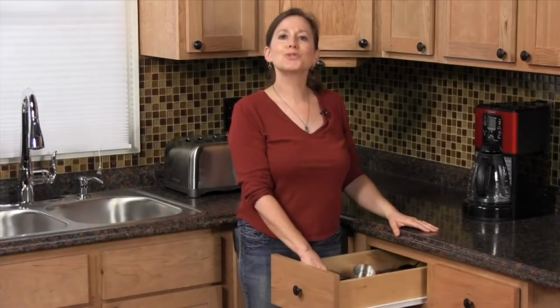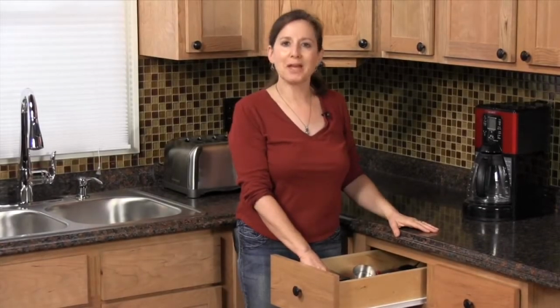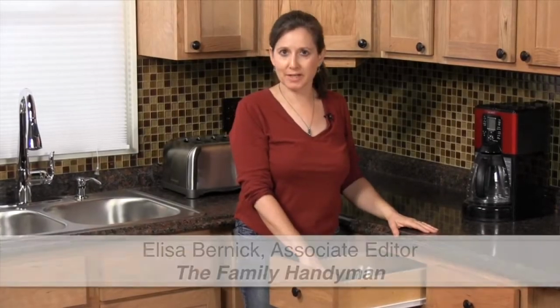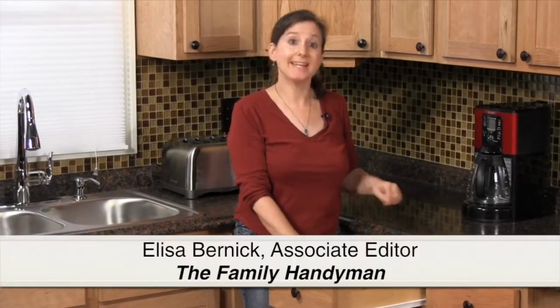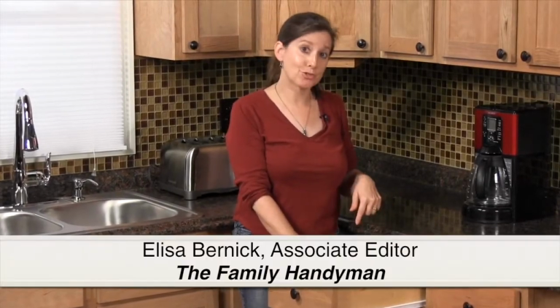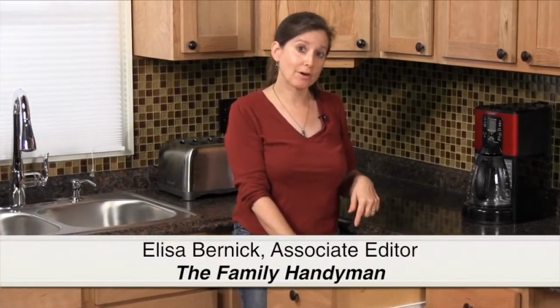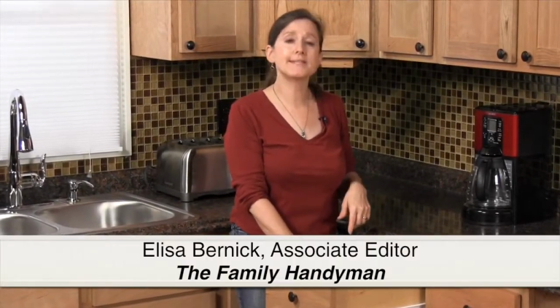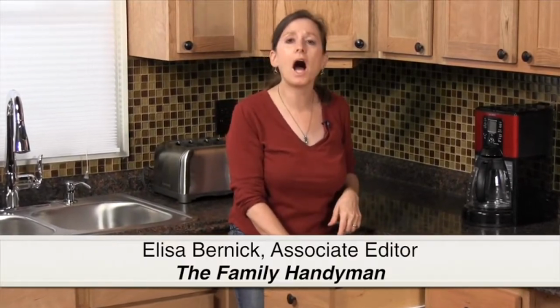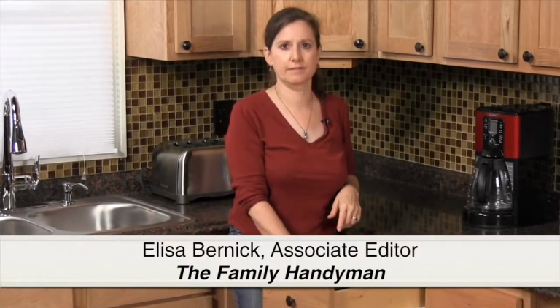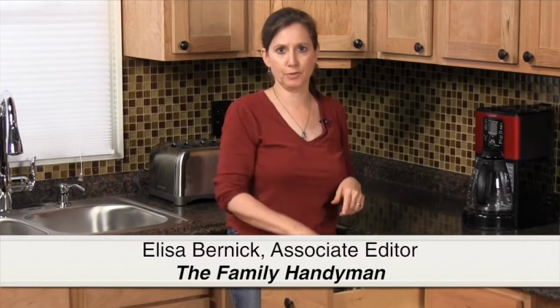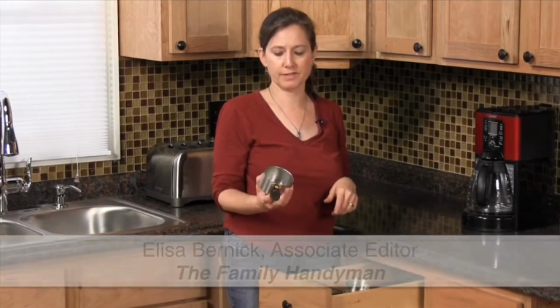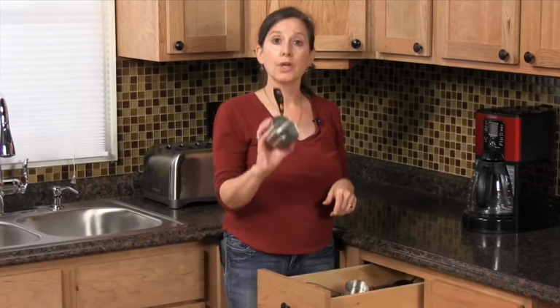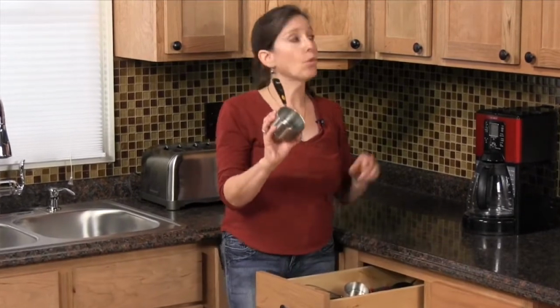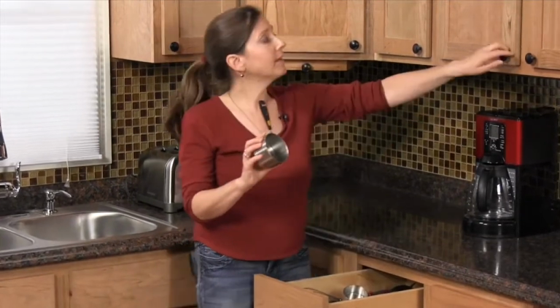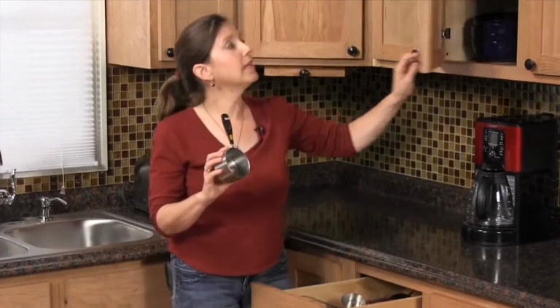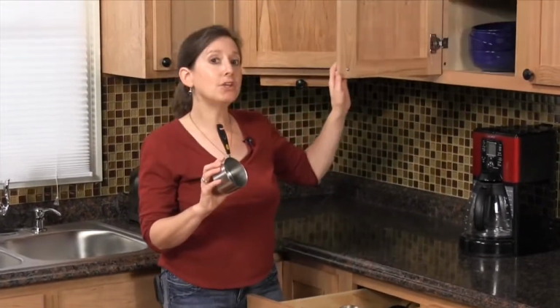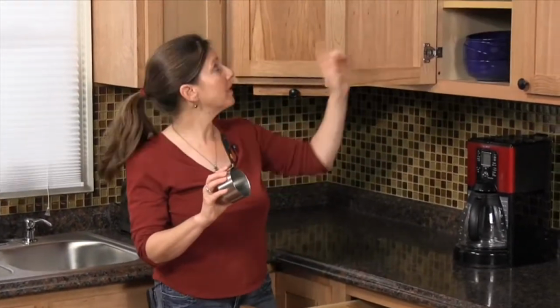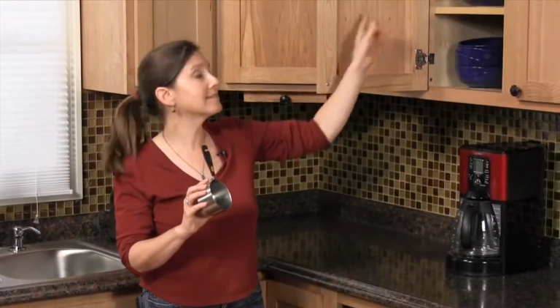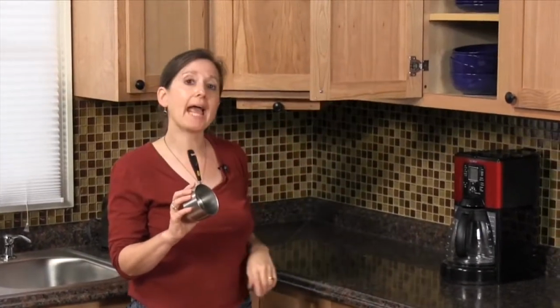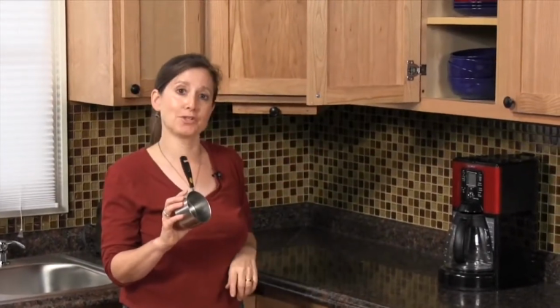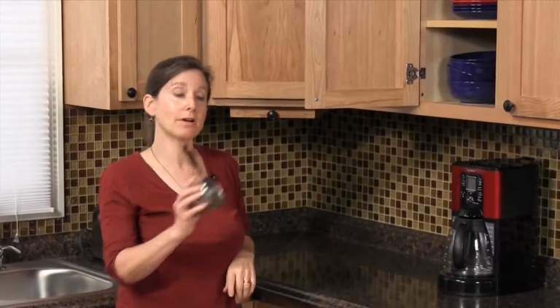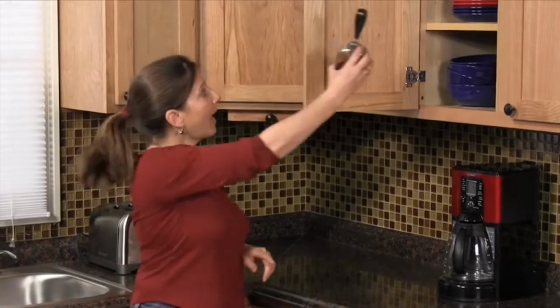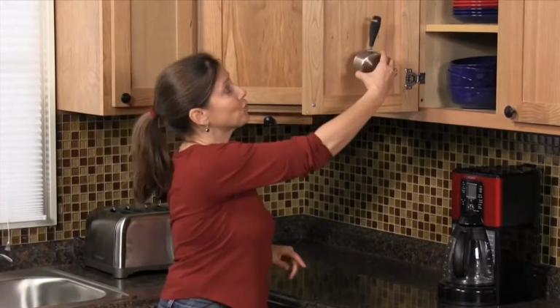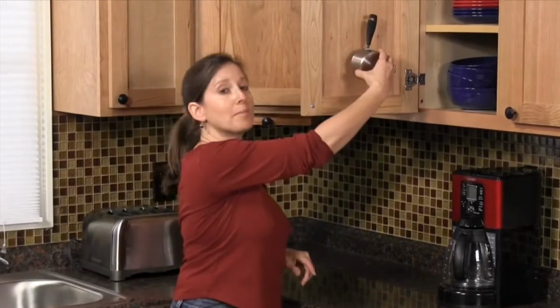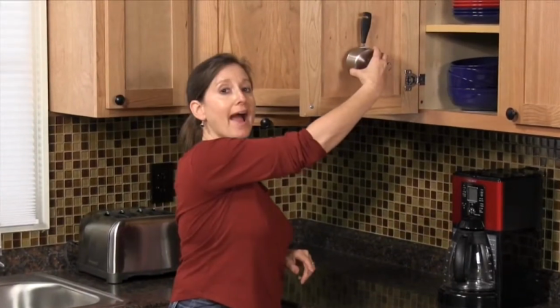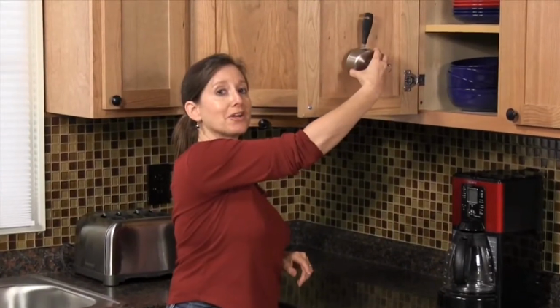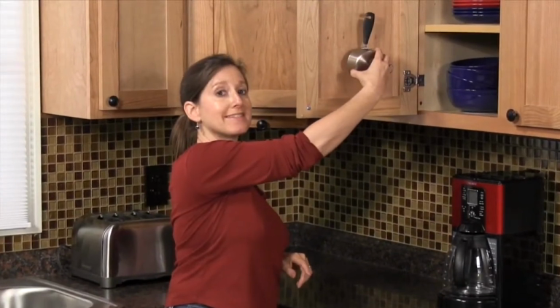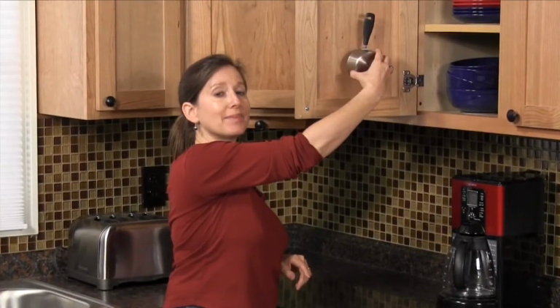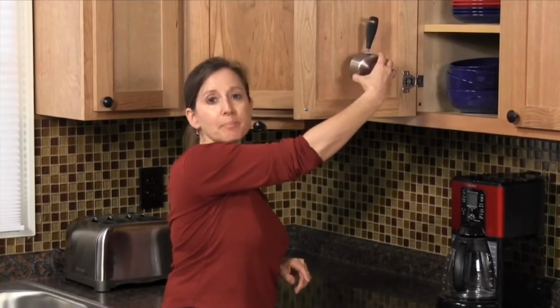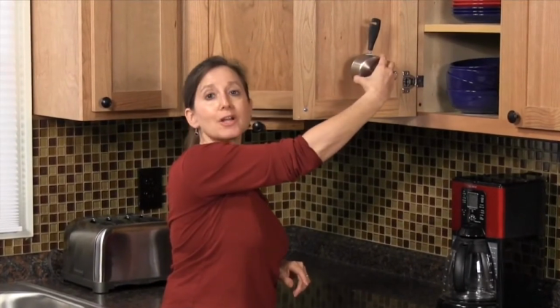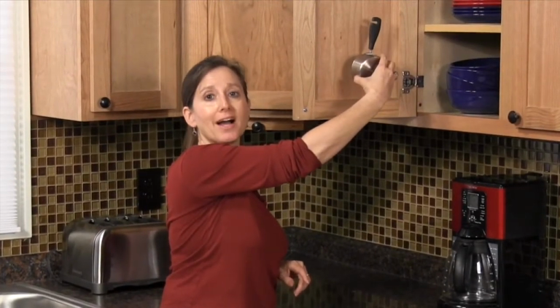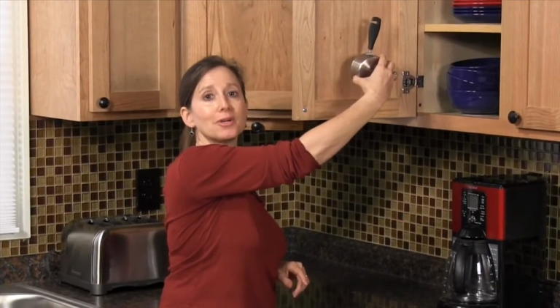Storing measuring cups inside a drawer wastes a ton of valuable space. So why not use the unused space inside your cabinet door and store them on a rack there instead? It's simple and I'll show you how to do it.